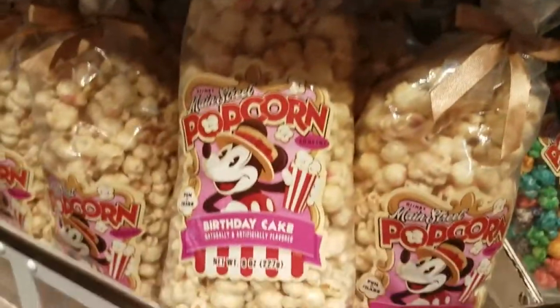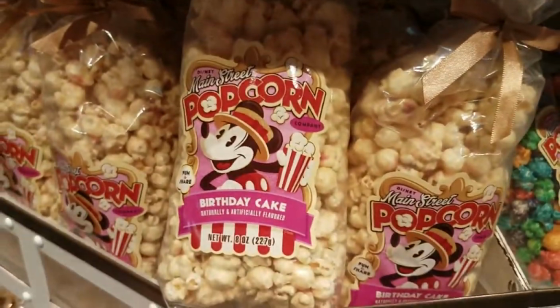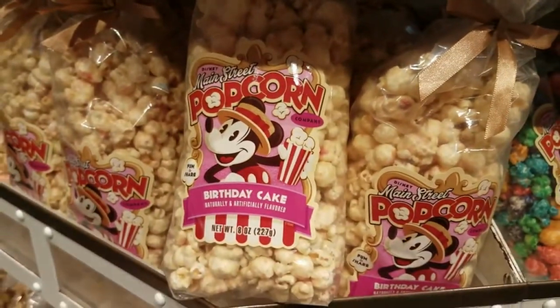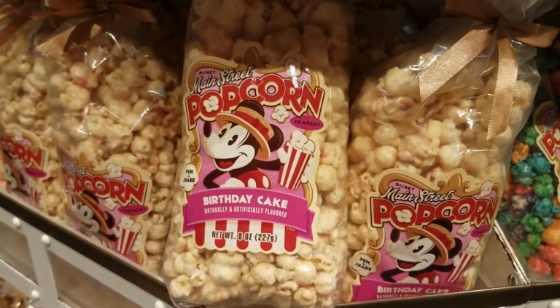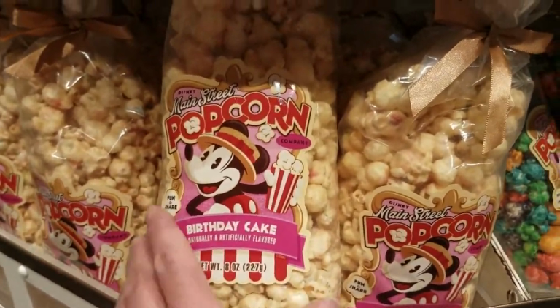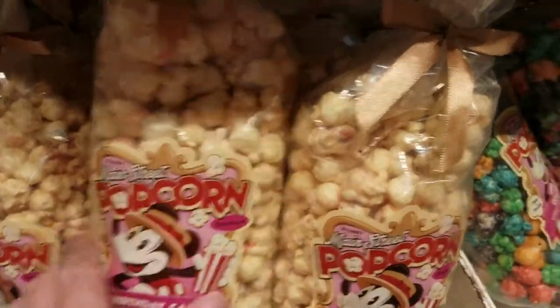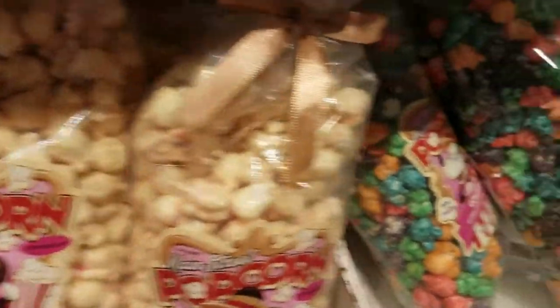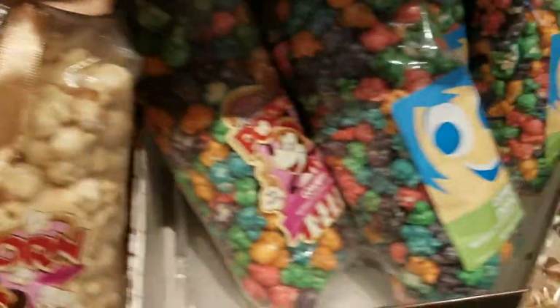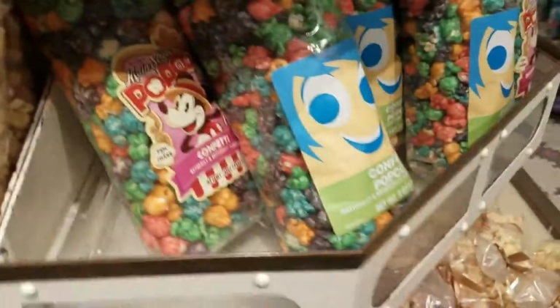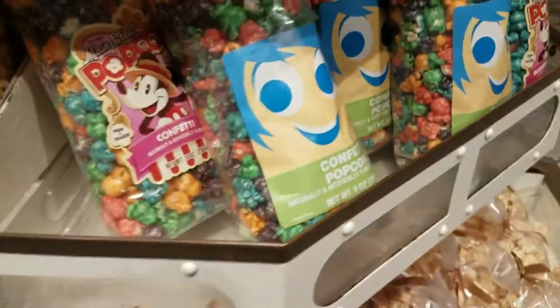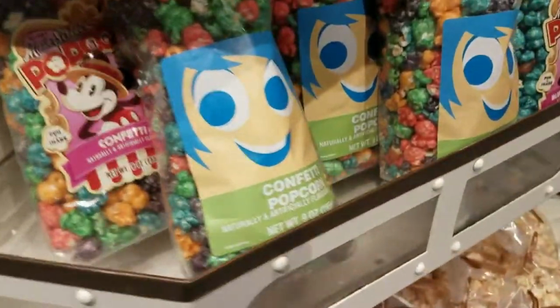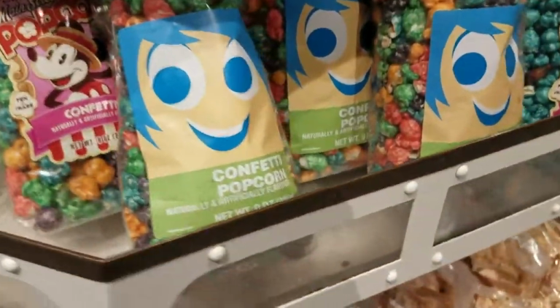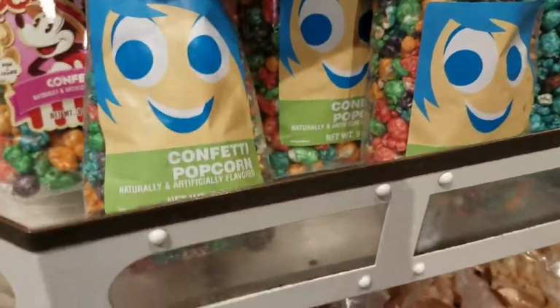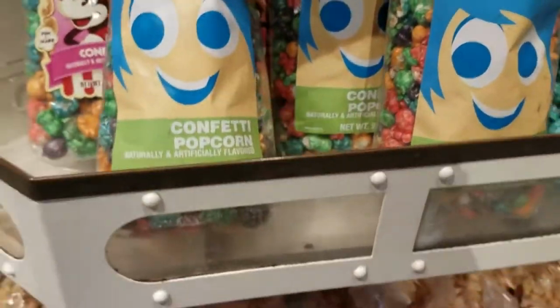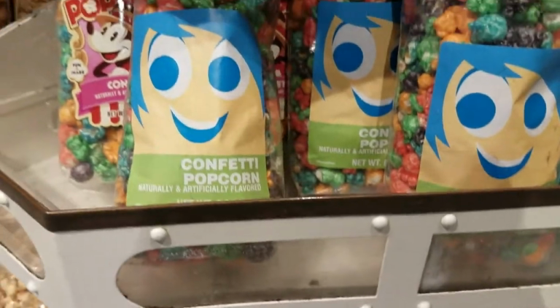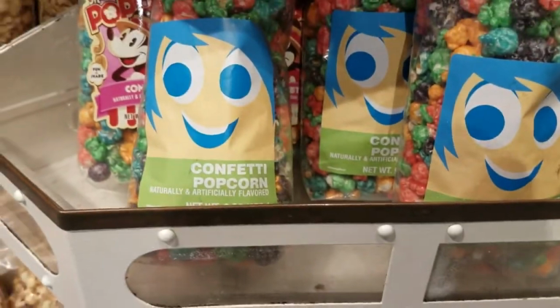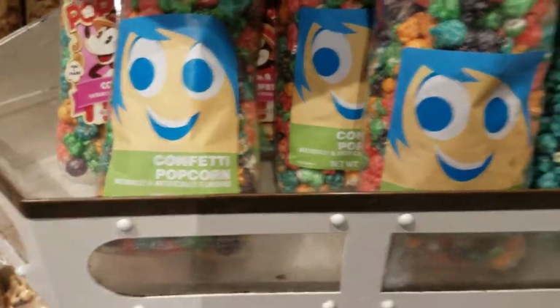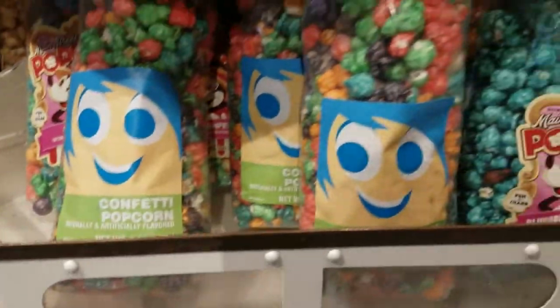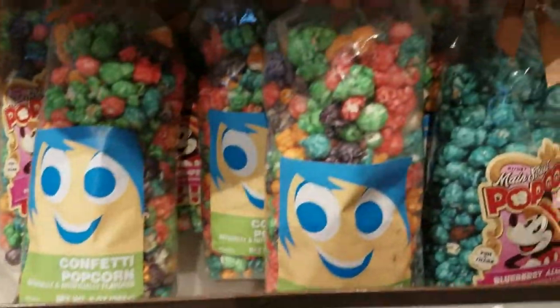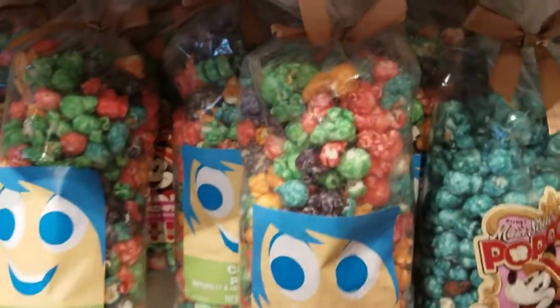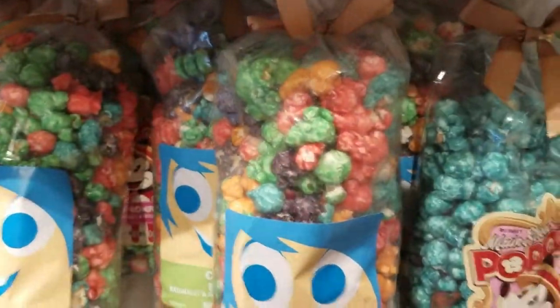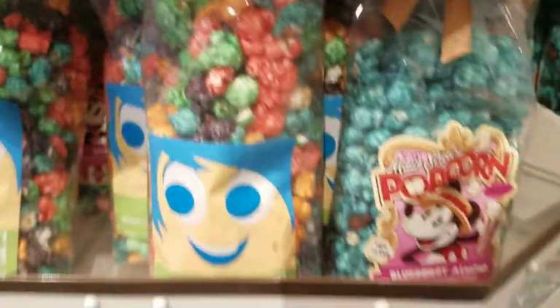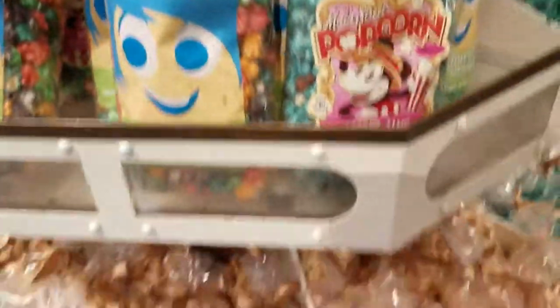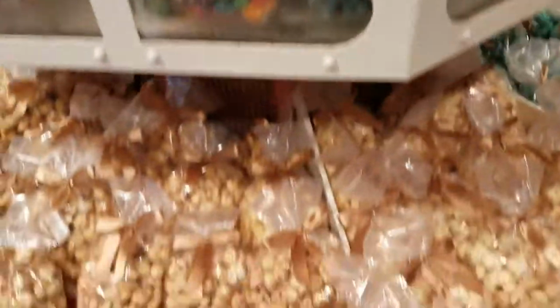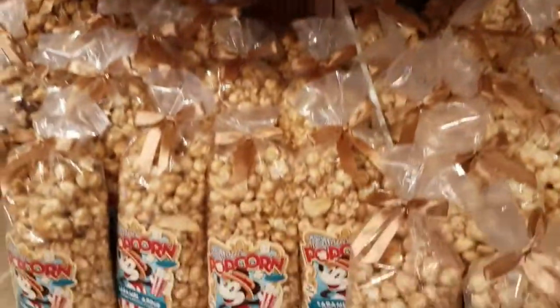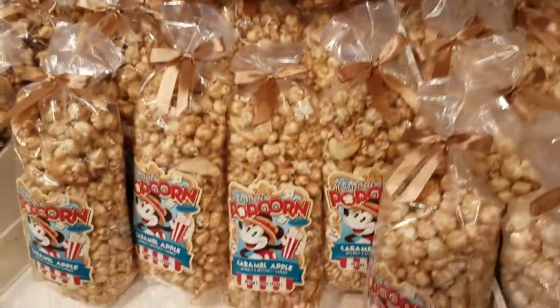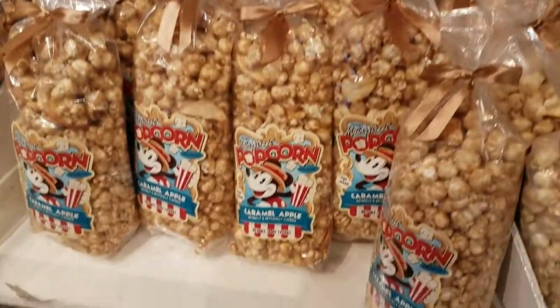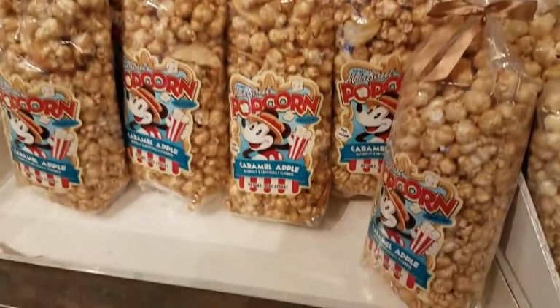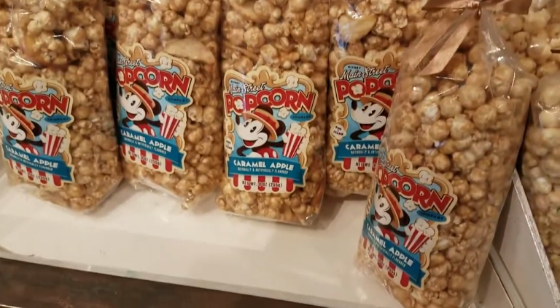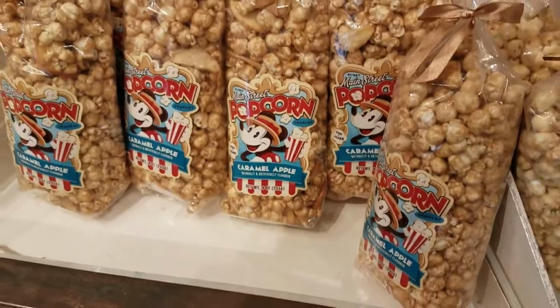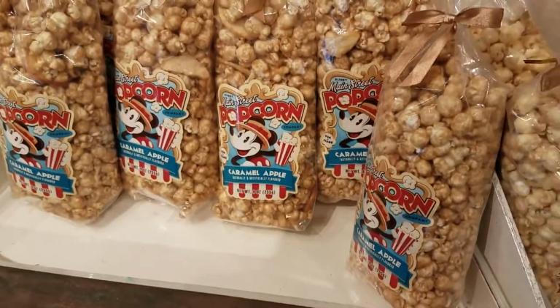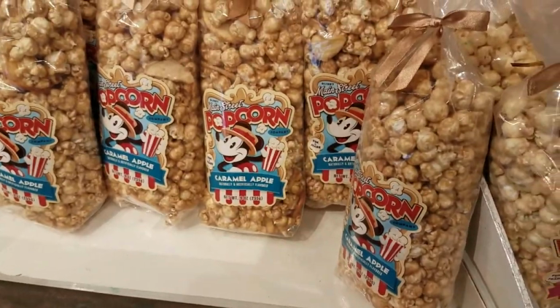Ooh, birthday cake and just kettle corn. I'm not sure if kettle corn is birthday cake flavor but there it is. And caramel apple too.